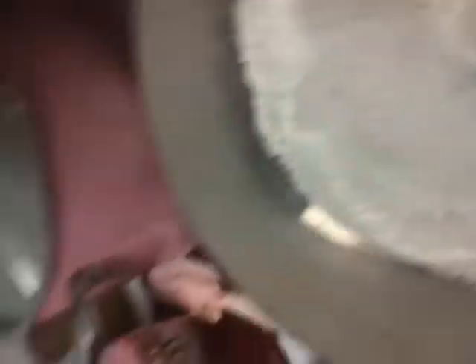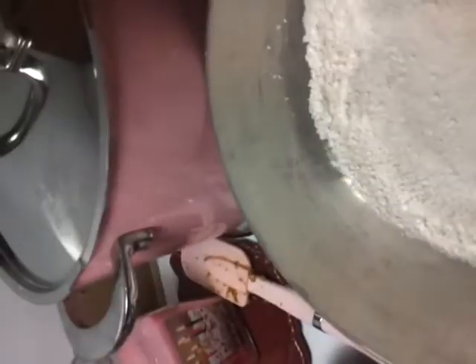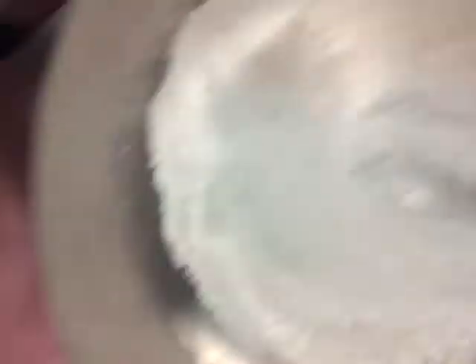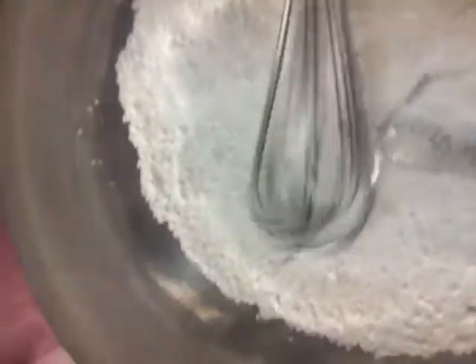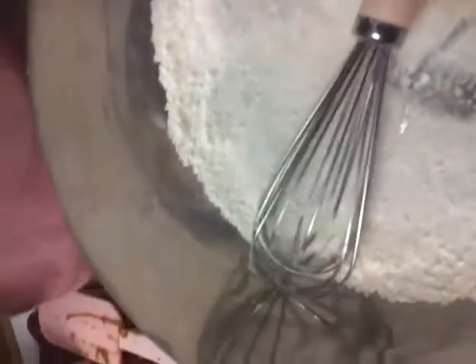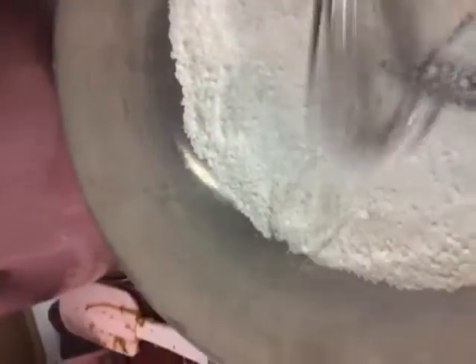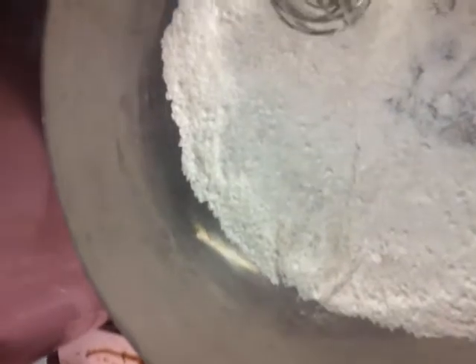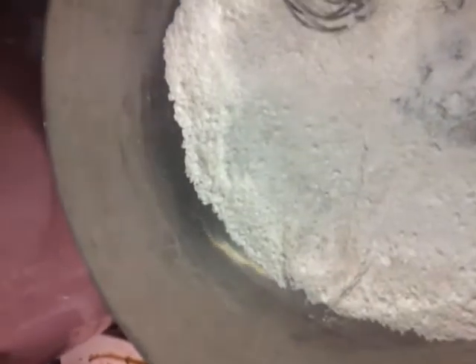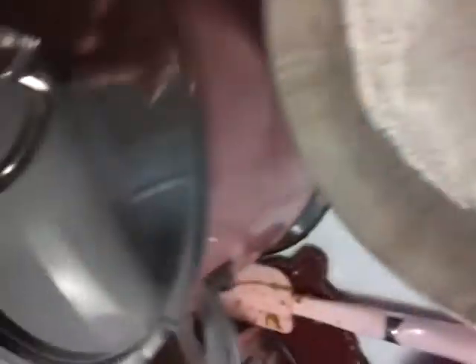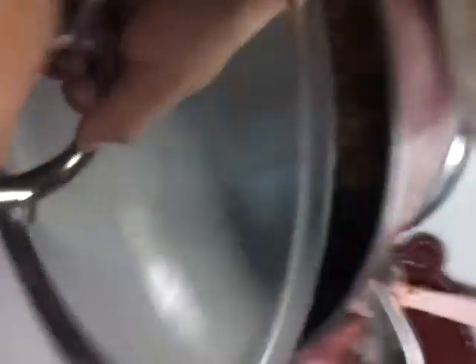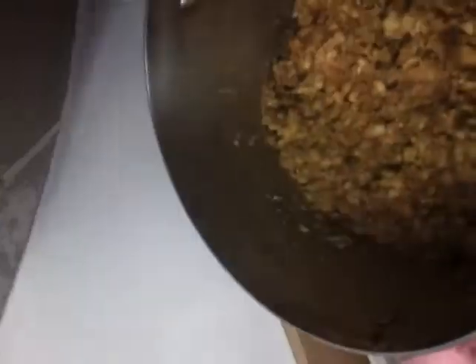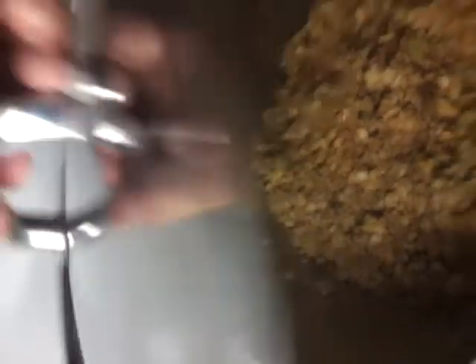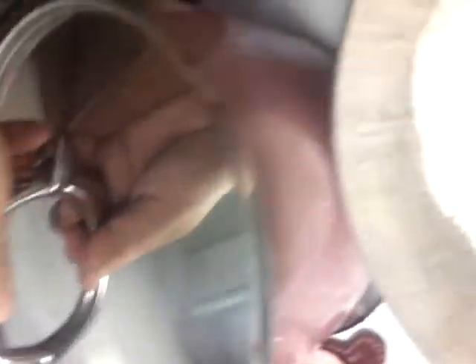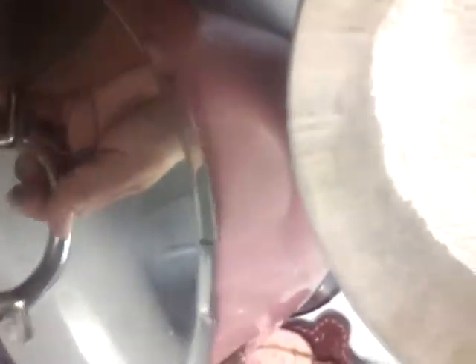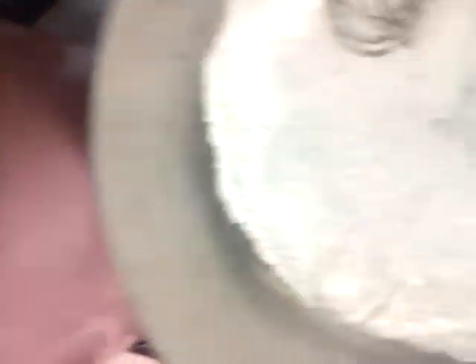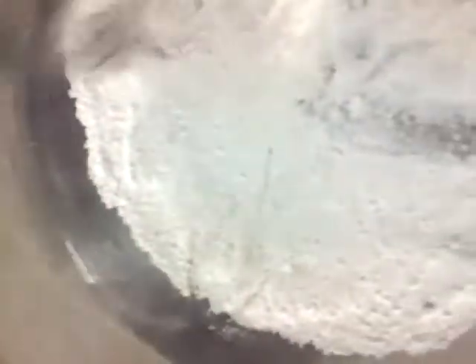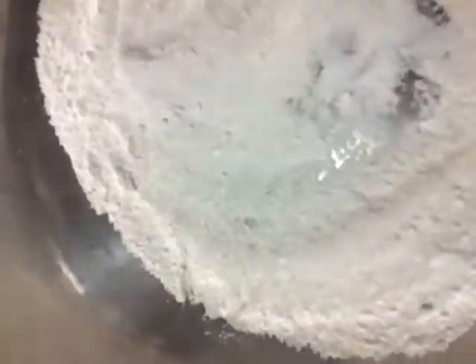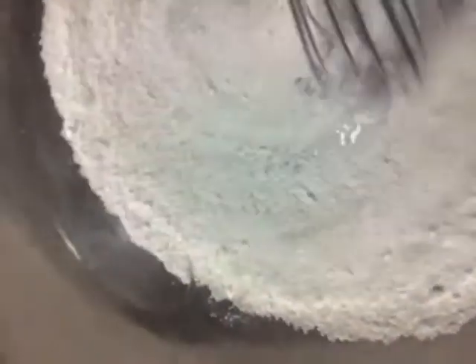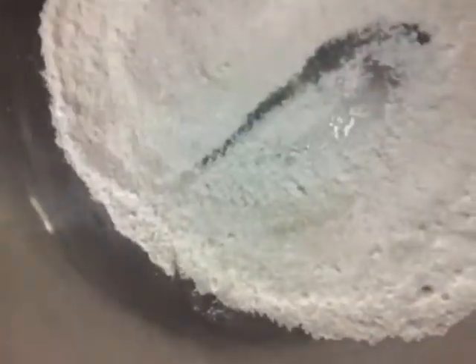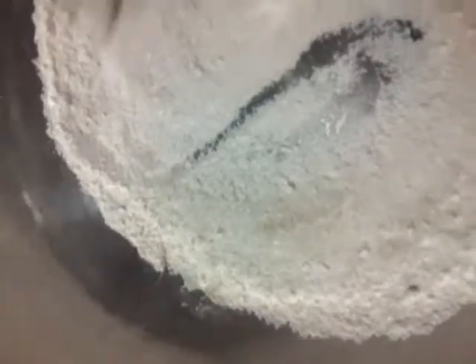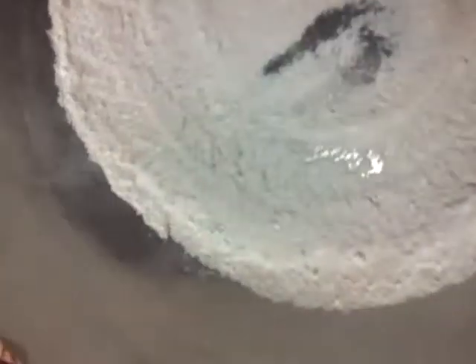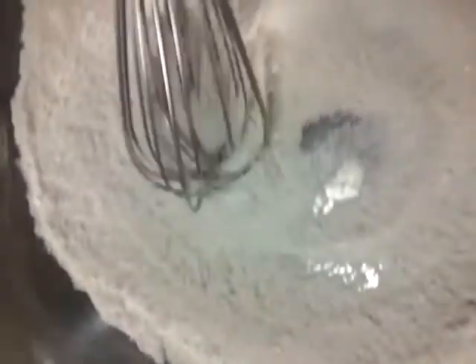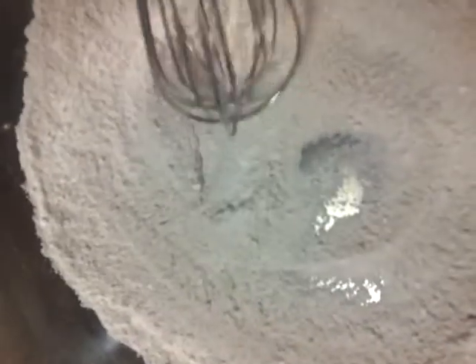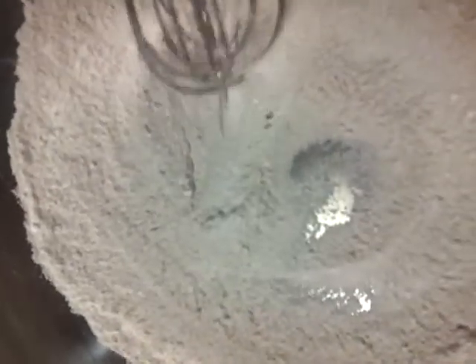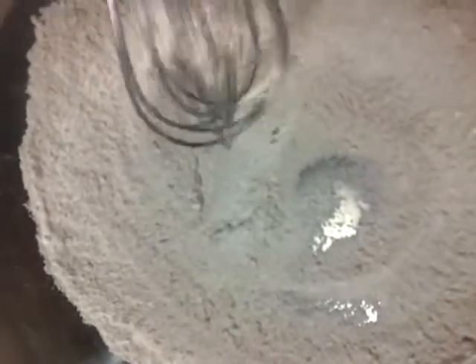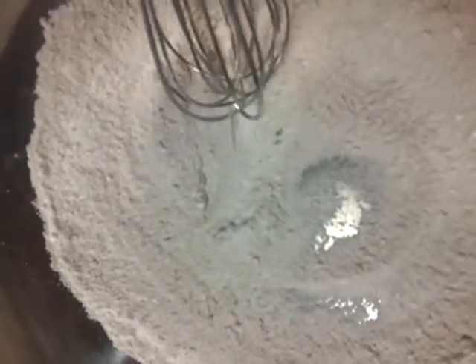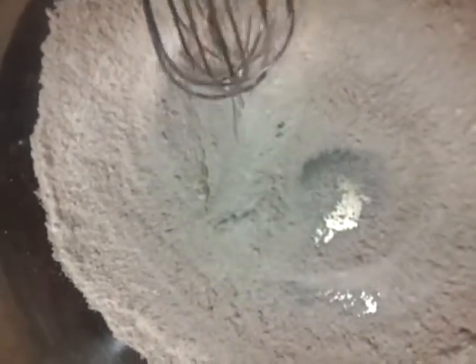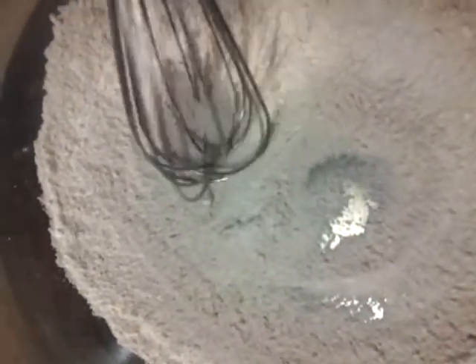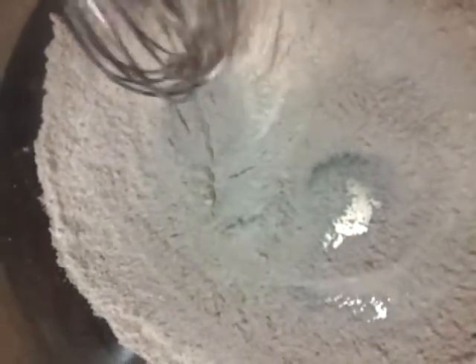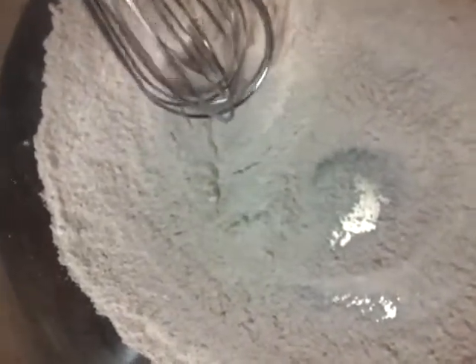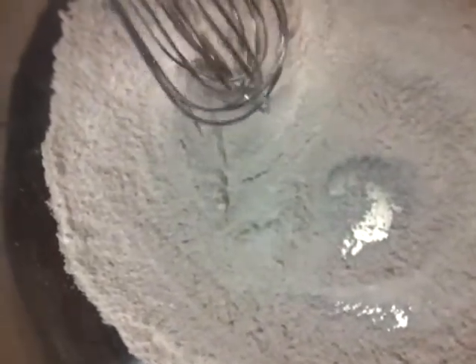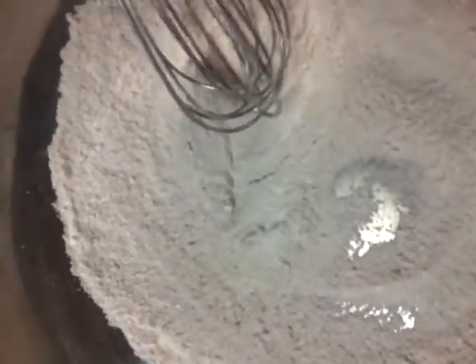That's my stuffing — I just made stuffing. Okay, so I have that, and just one minute, I'll be right back to add the orange juice.